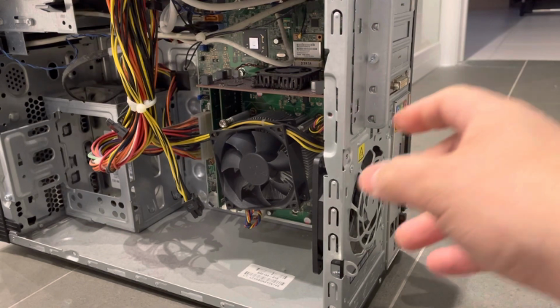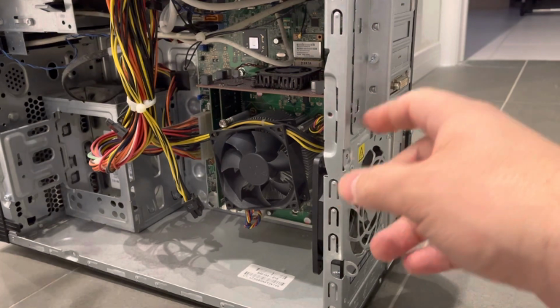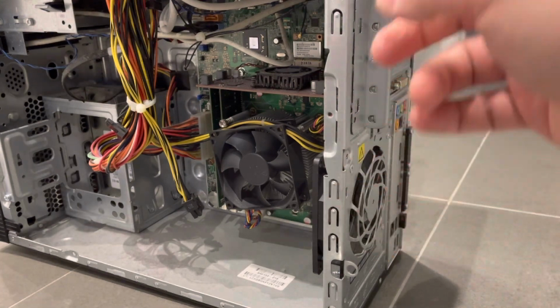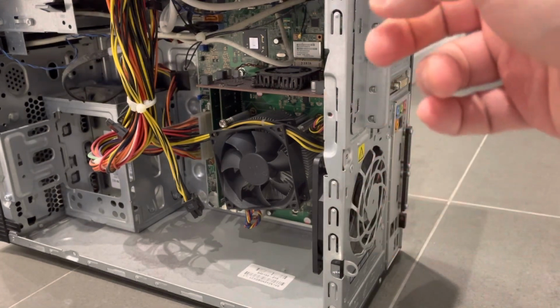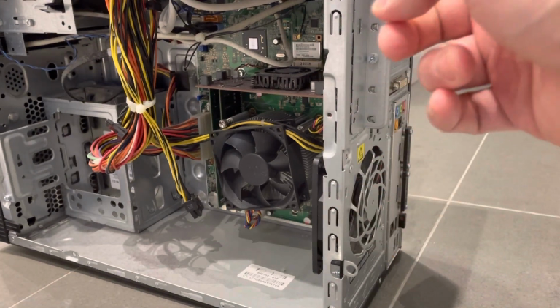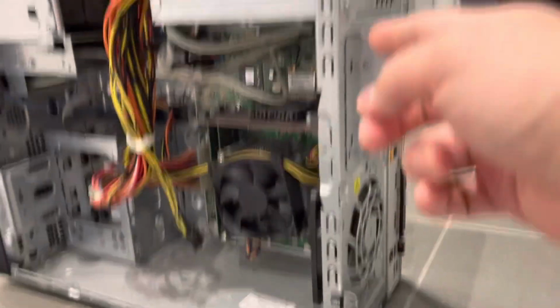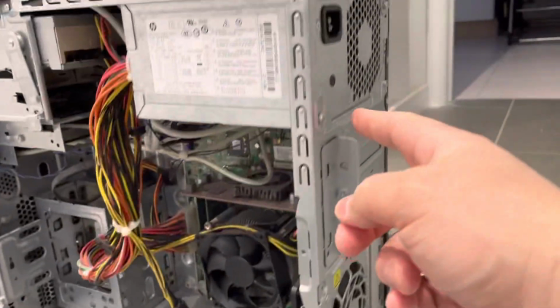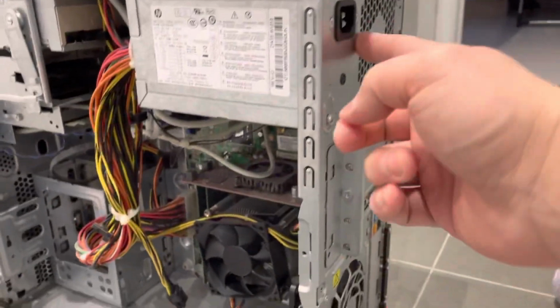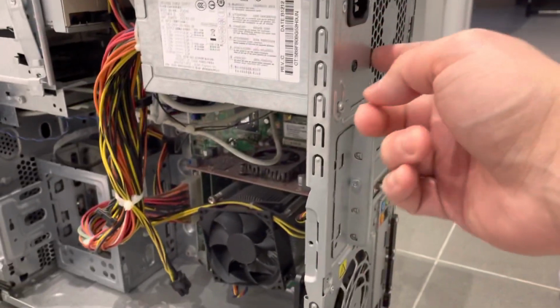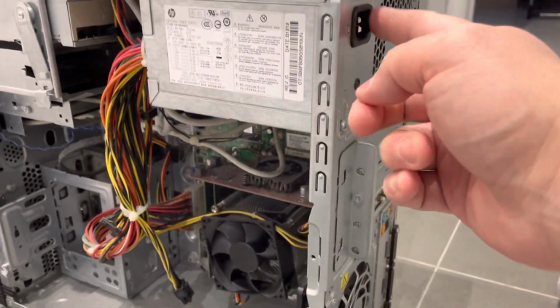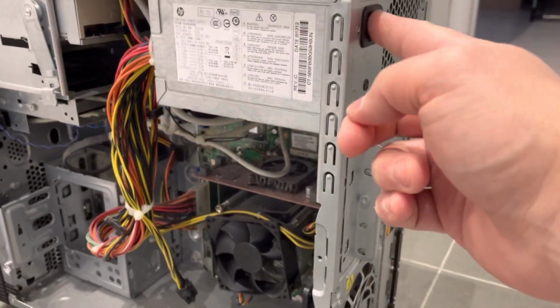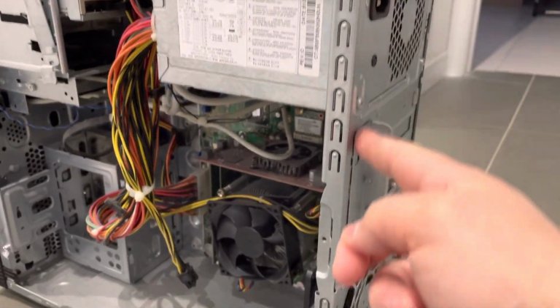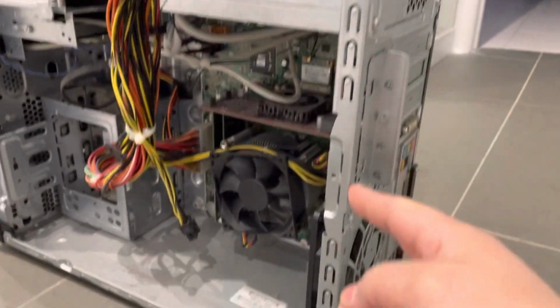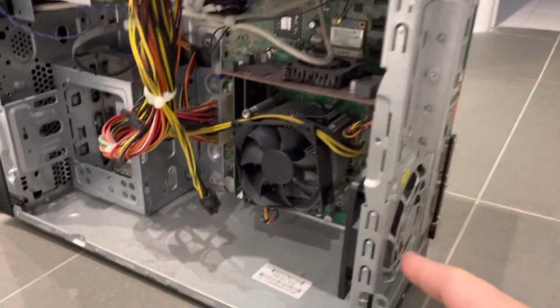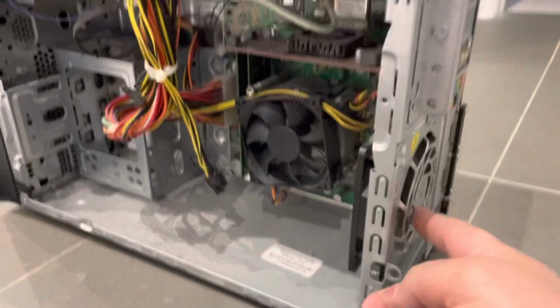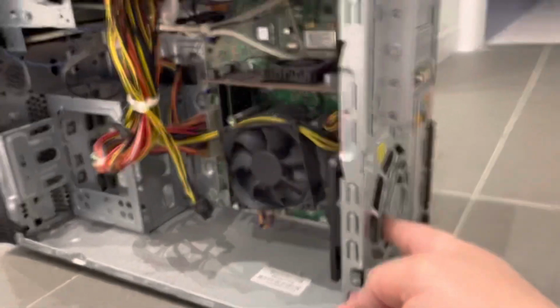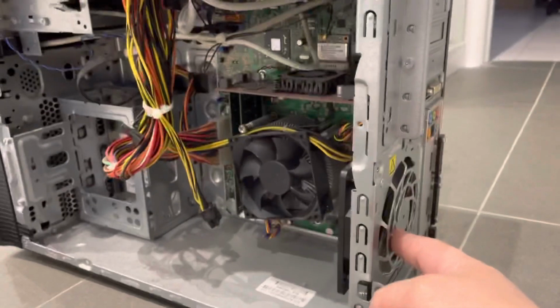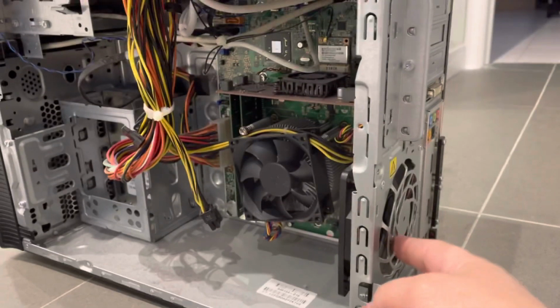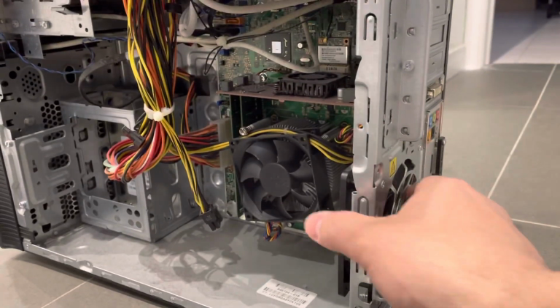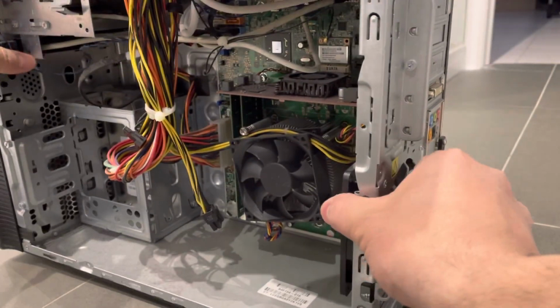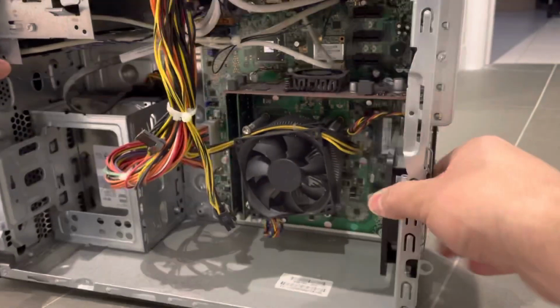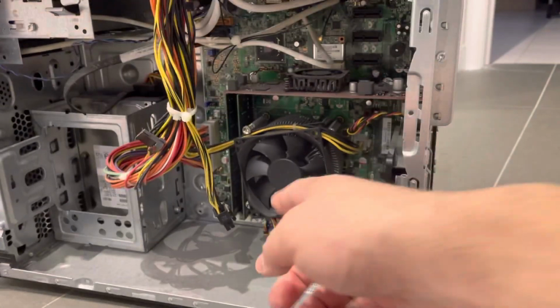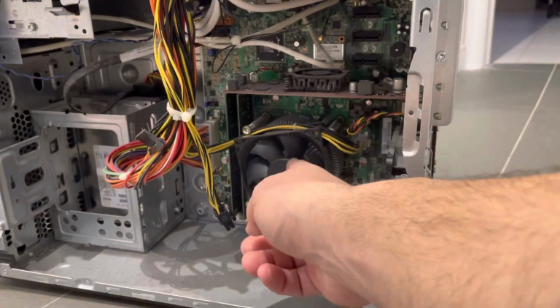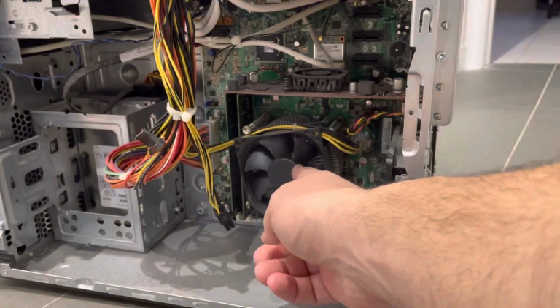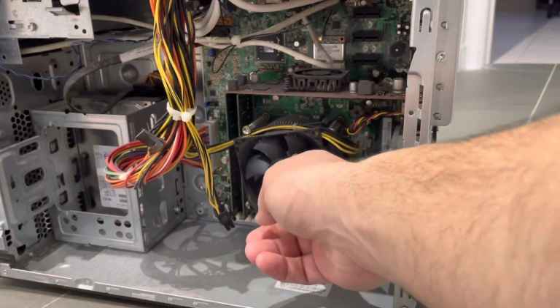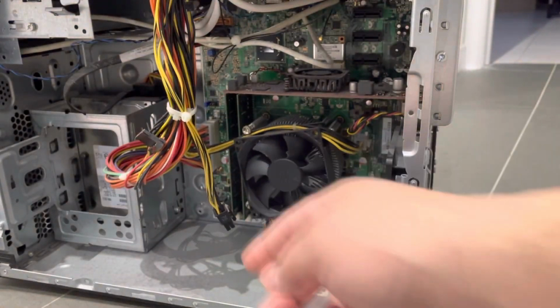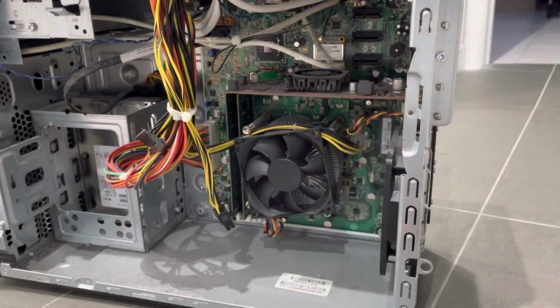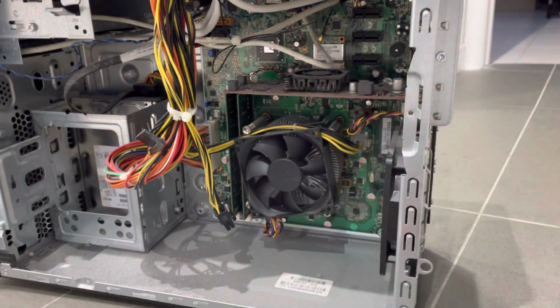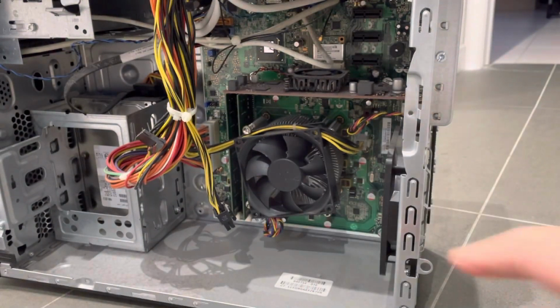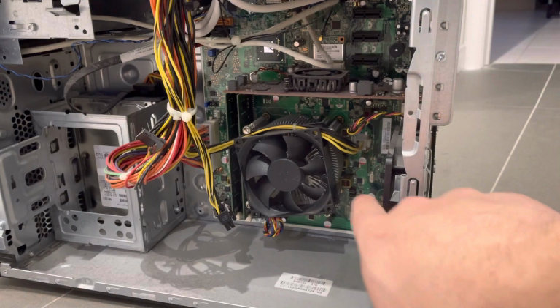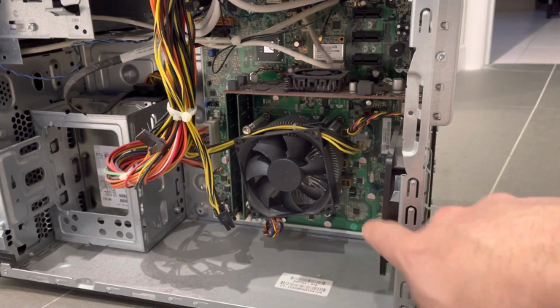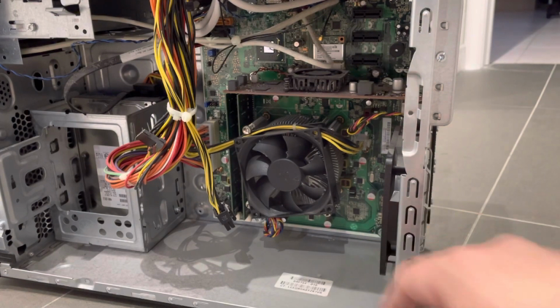So as I said before, there is a fan up here for the power supply unit. There's a fan down here which is the computer case fan. There's also a fan over here around the motherboard area, but we're going to be replacing this one right here.